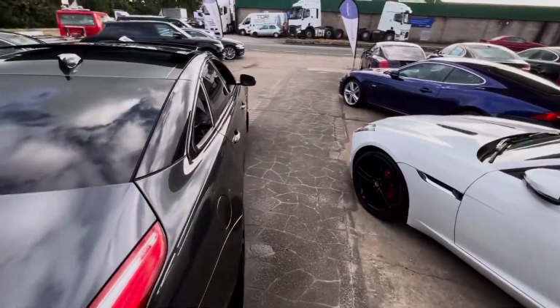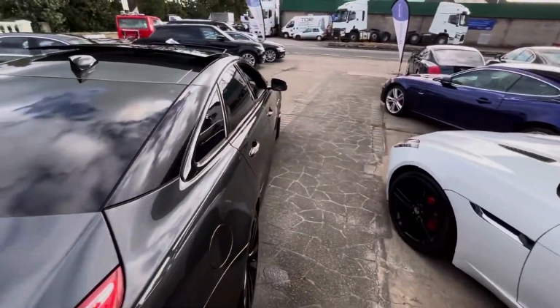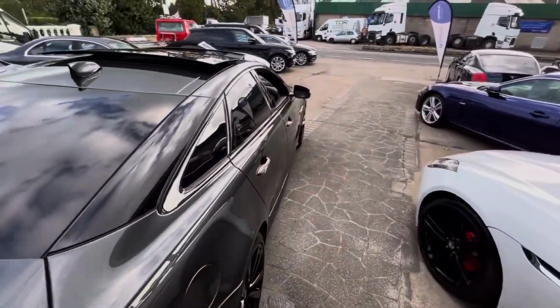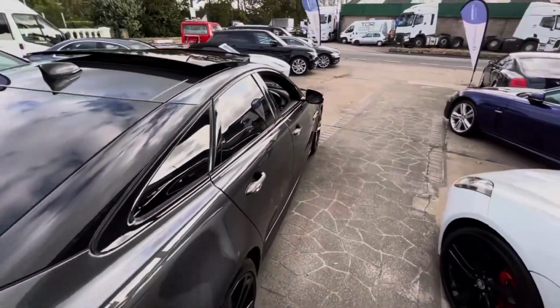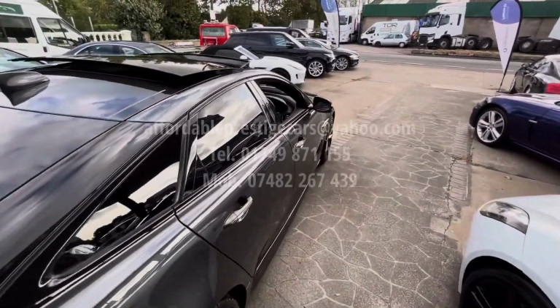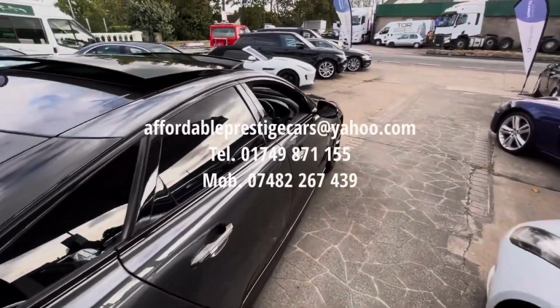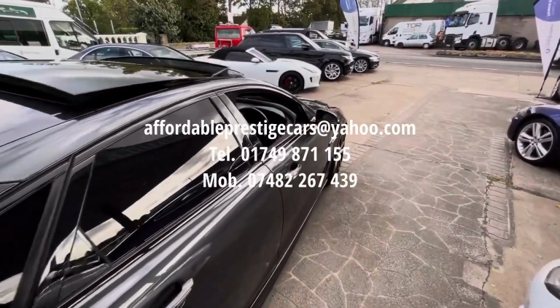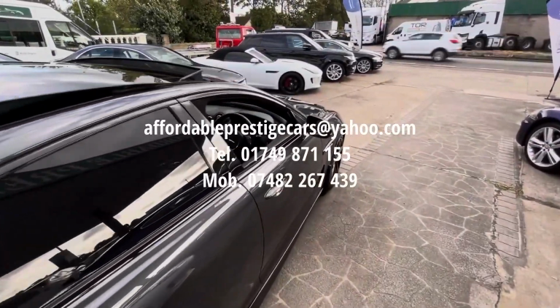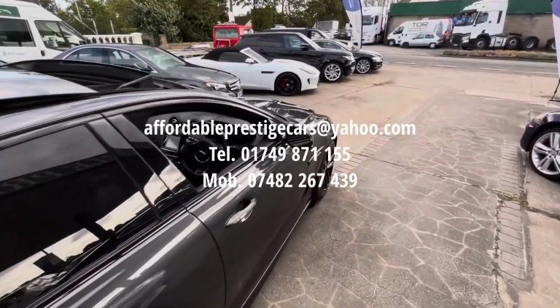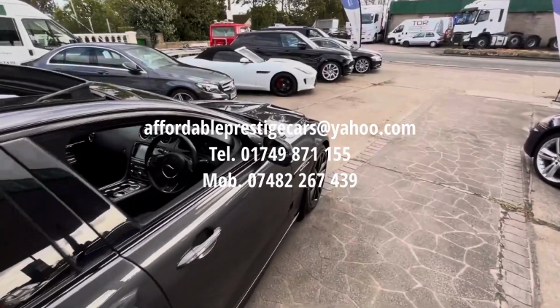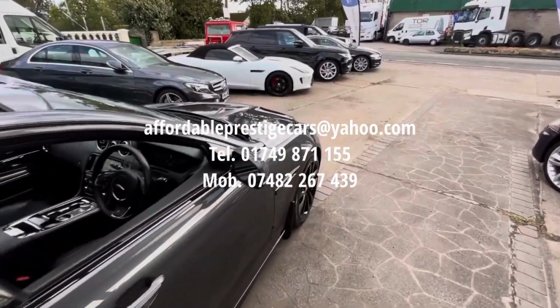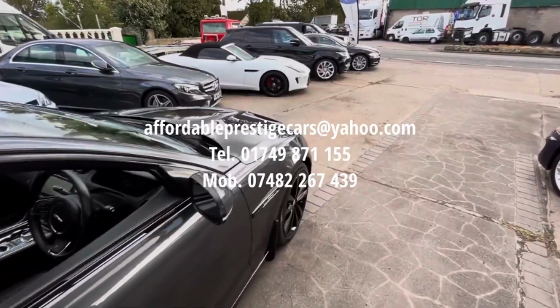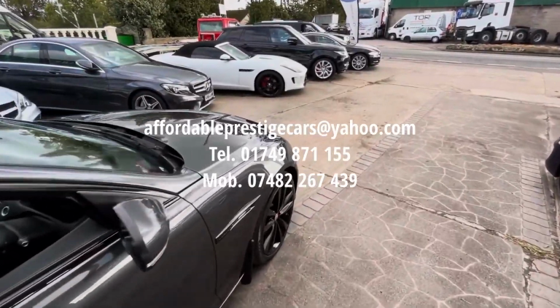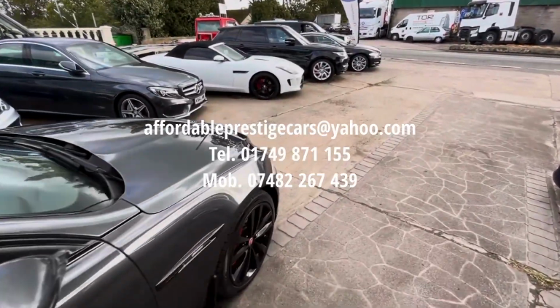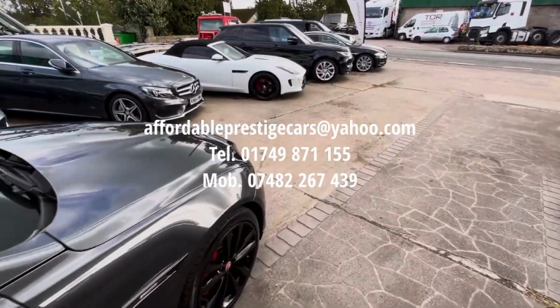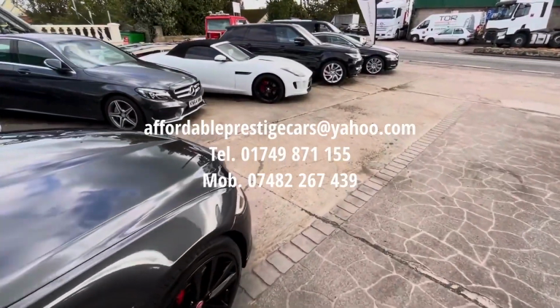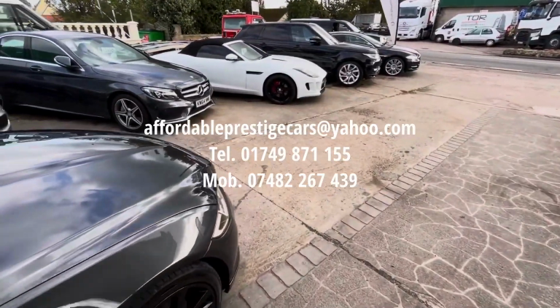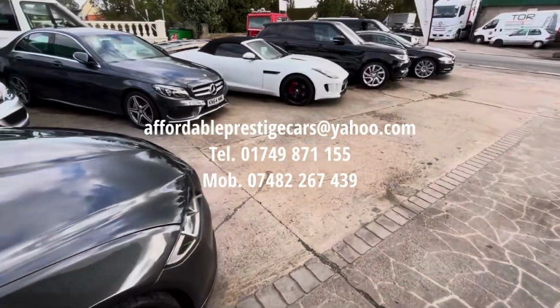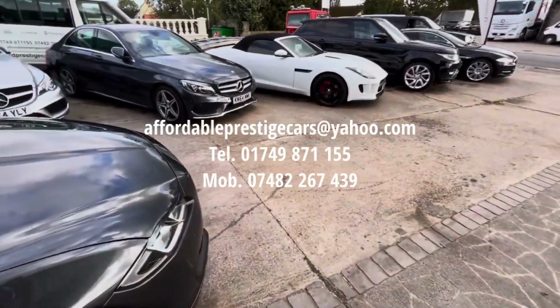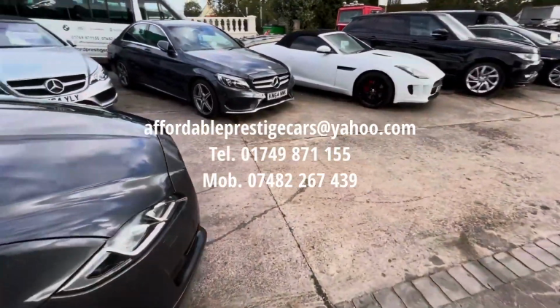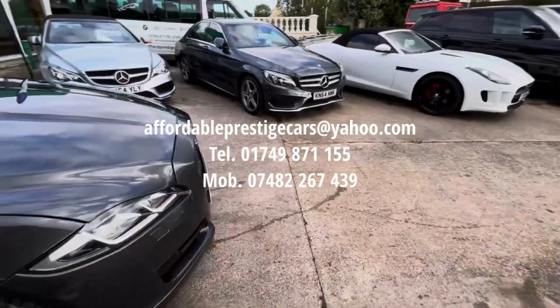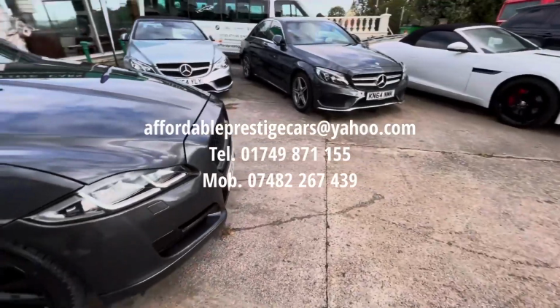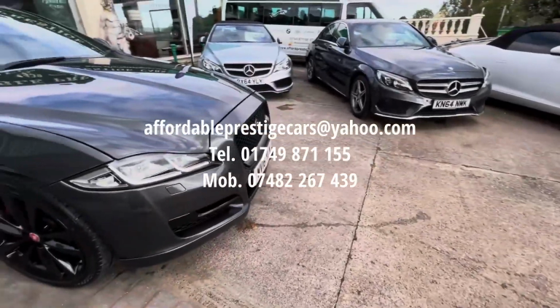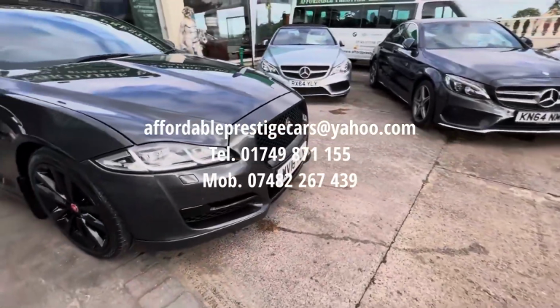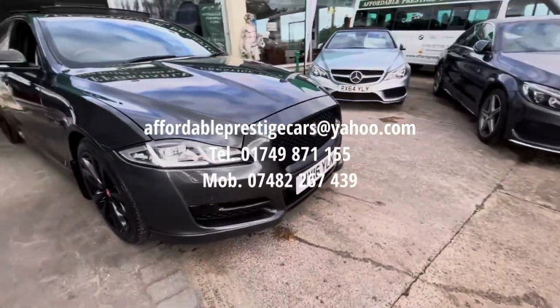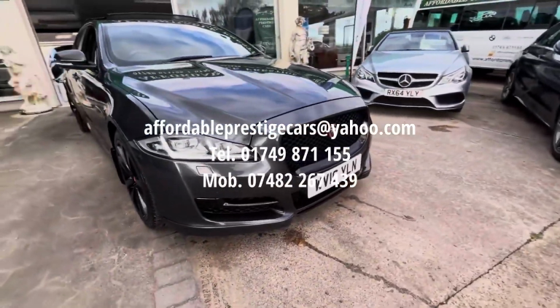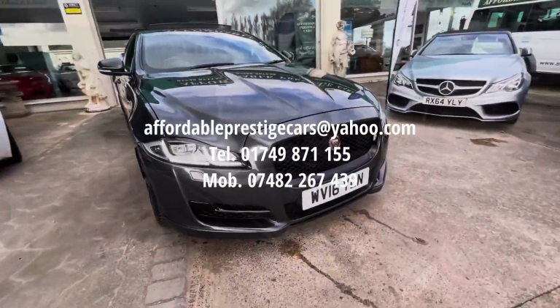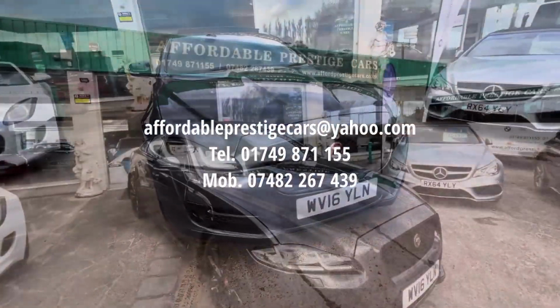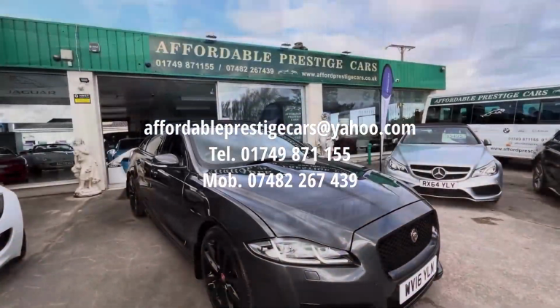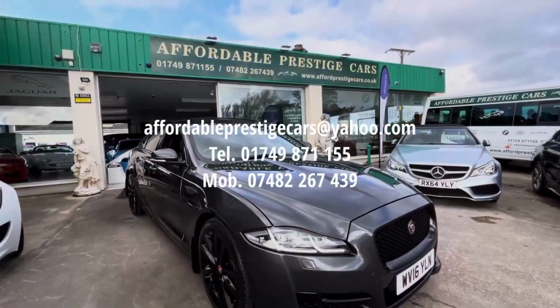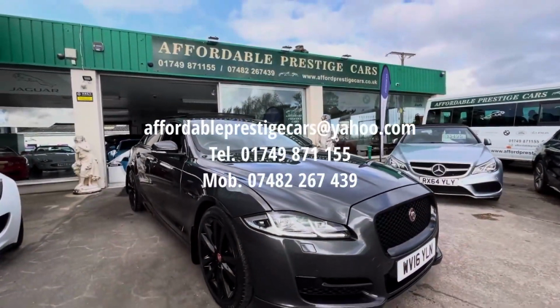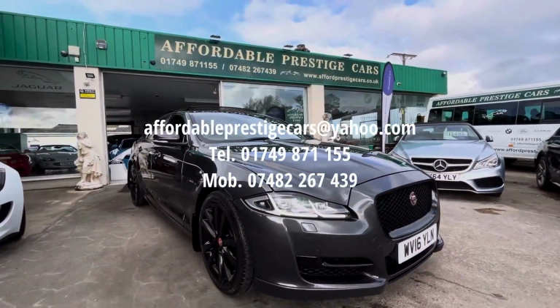You can get in contact with us about this XJ via the email address here on screen, or give us a call on 01749 871 155, or on our mobile number of 07482 267 439.